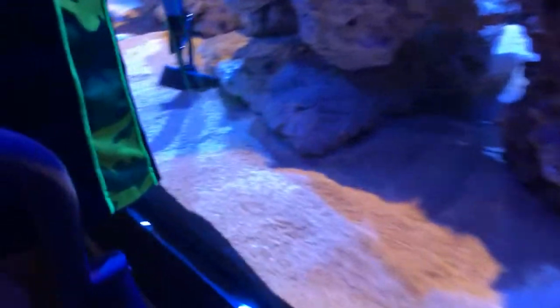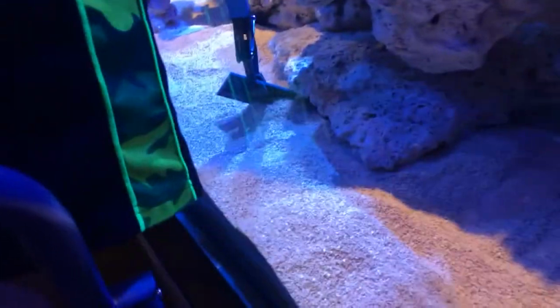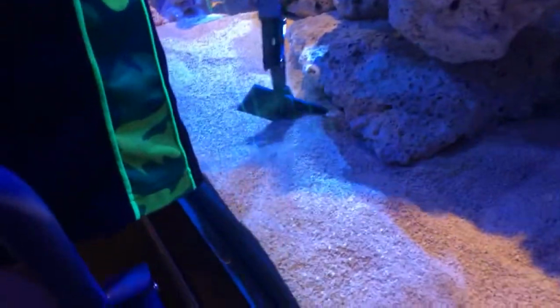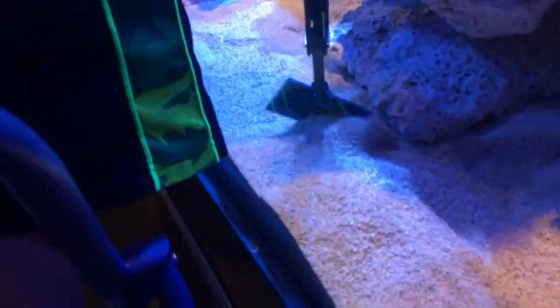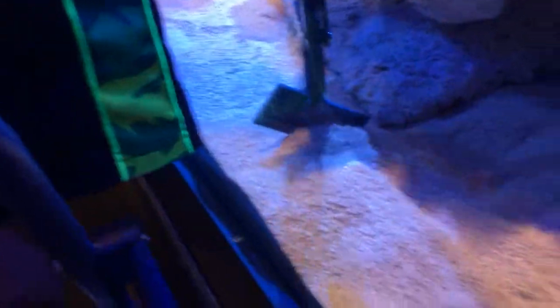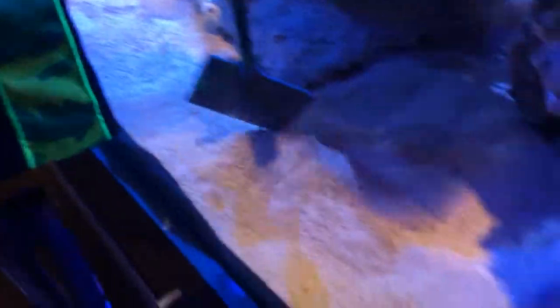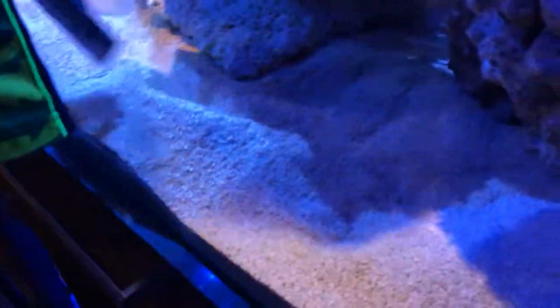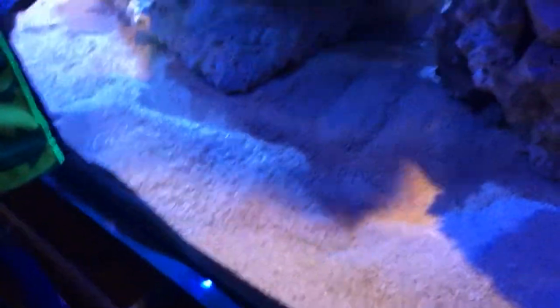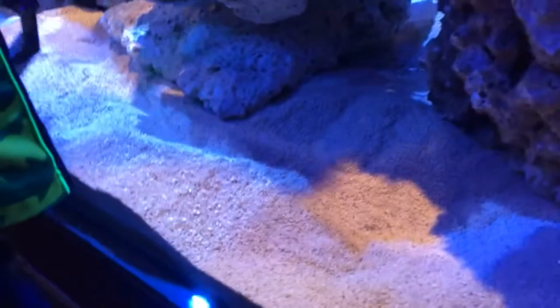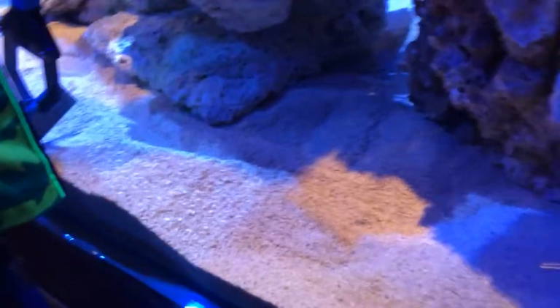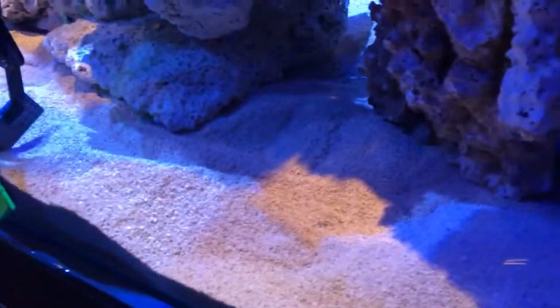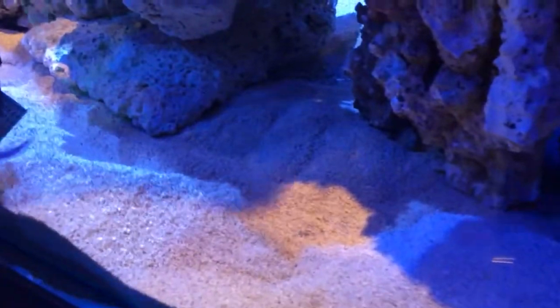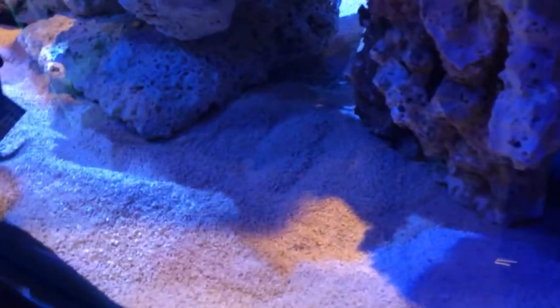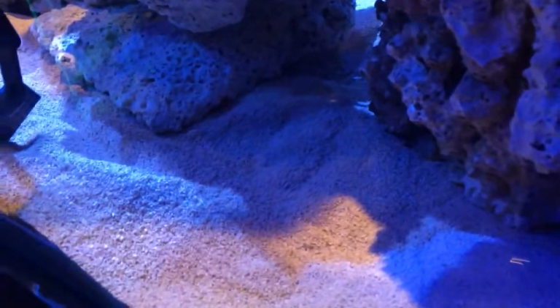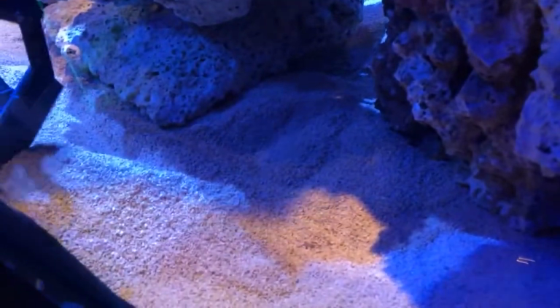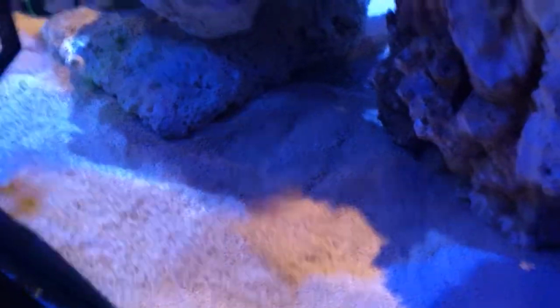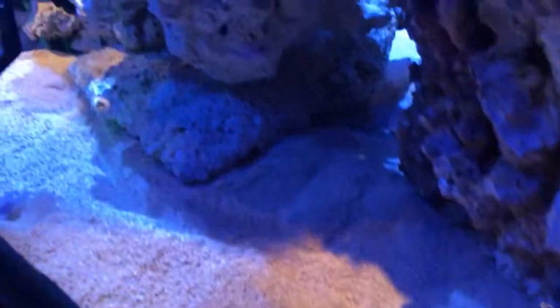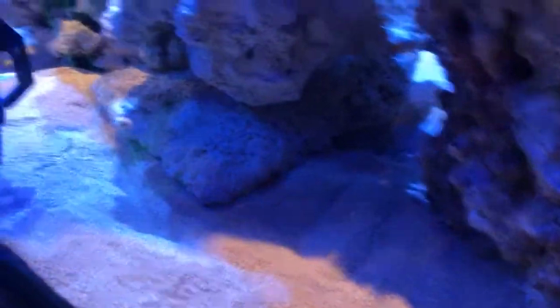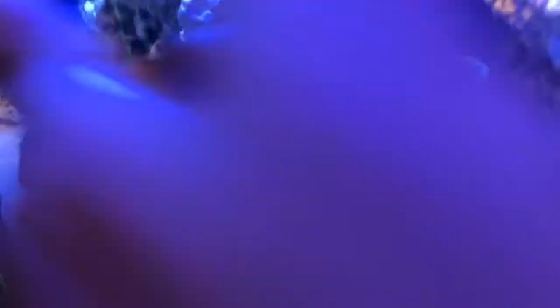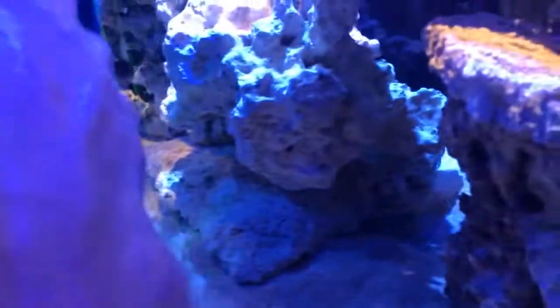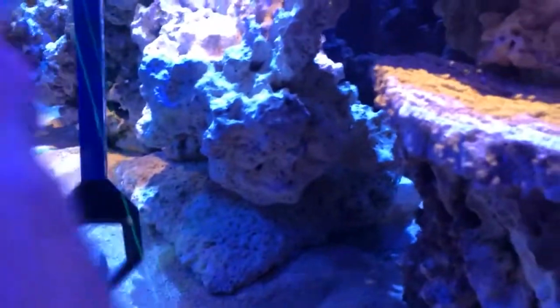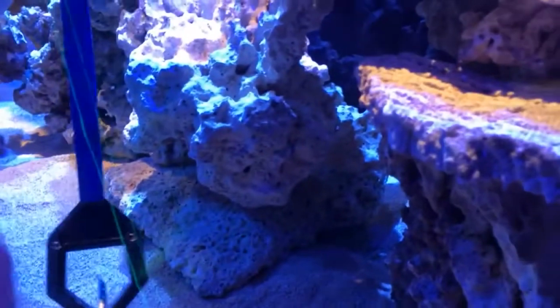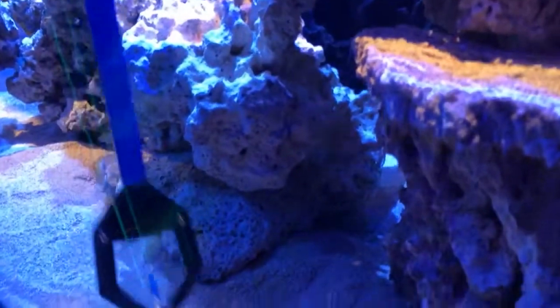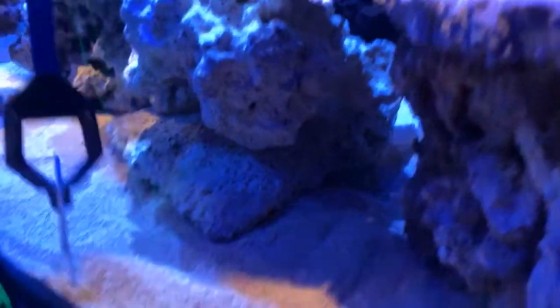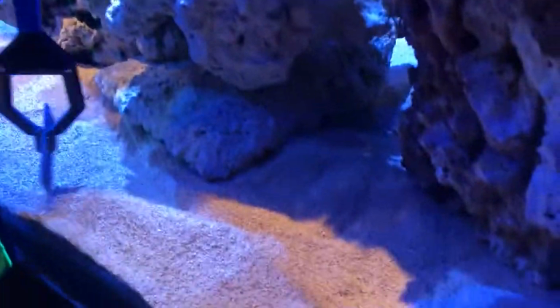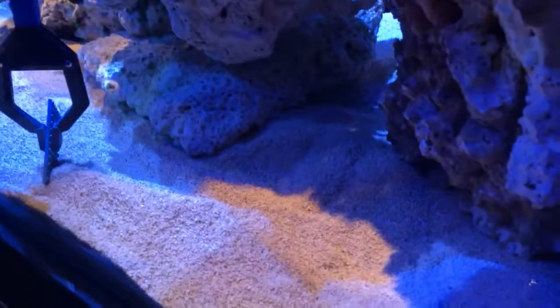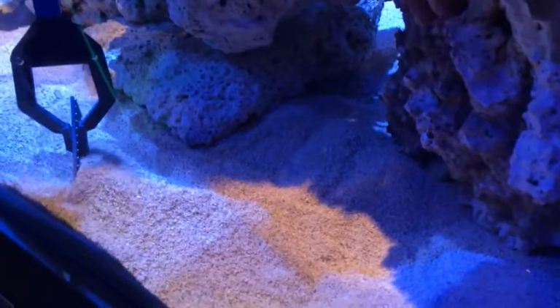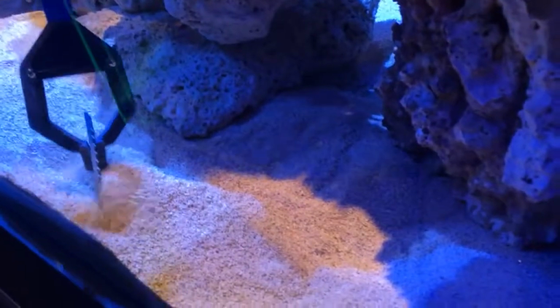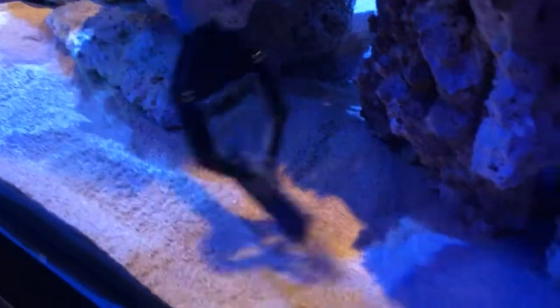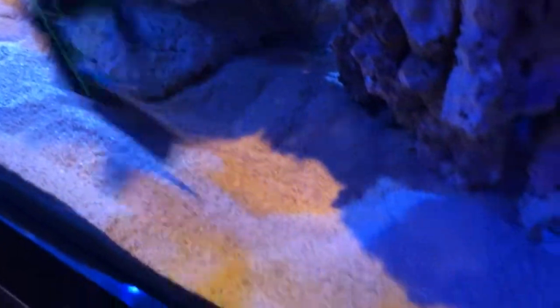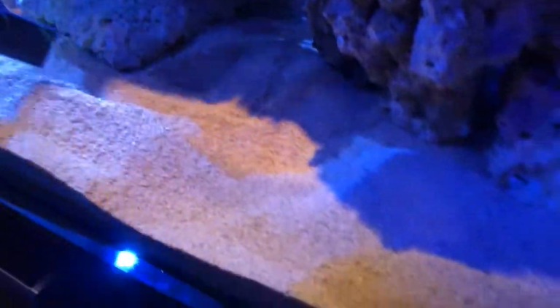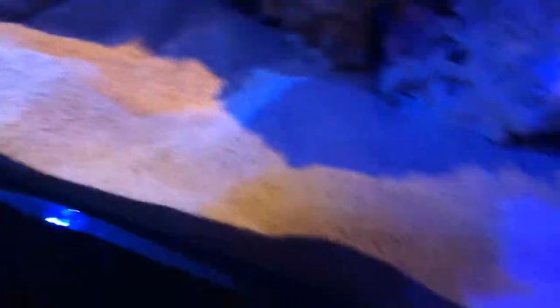Just trying to get a couple inches, maybe an inch and a half of sand in the water. We'll level it all out once we get it going fully.